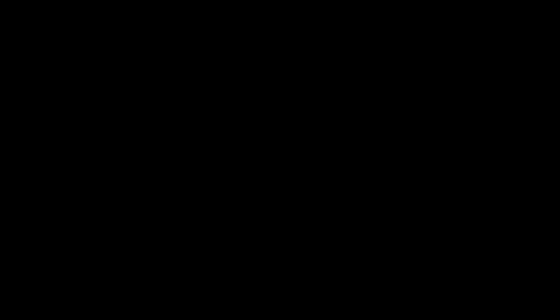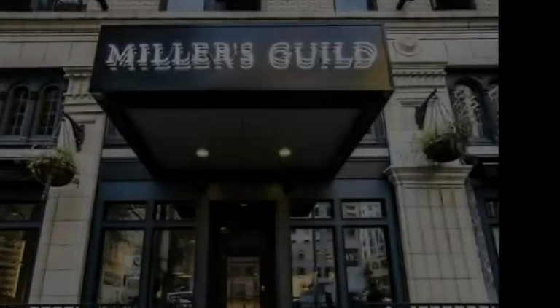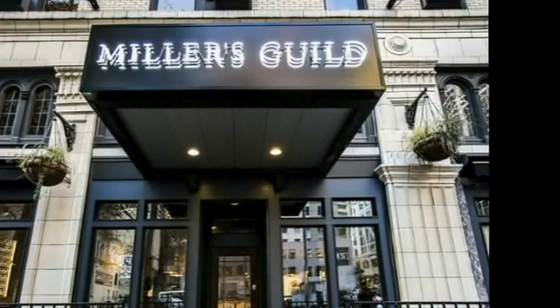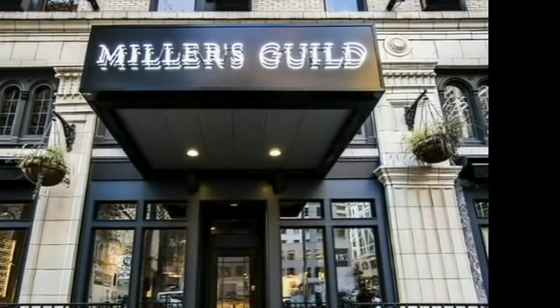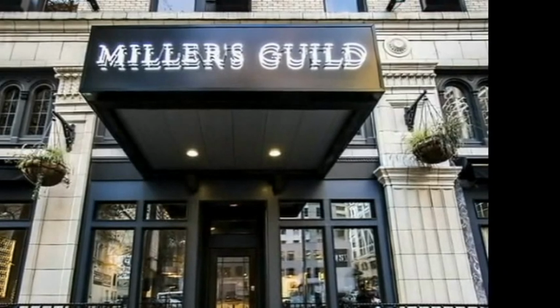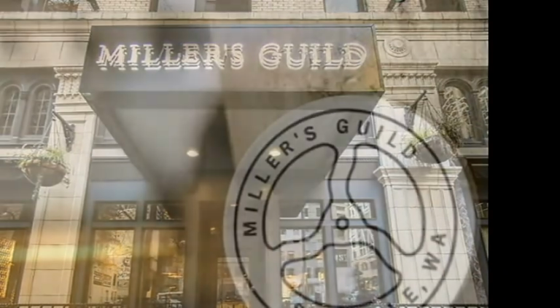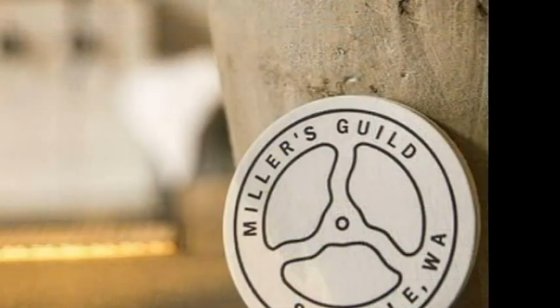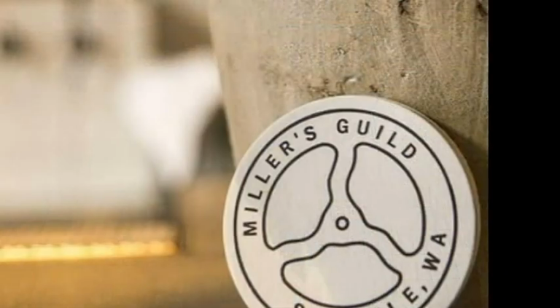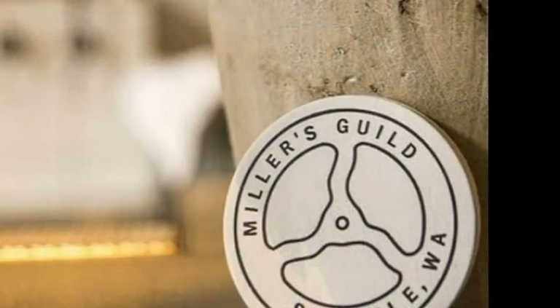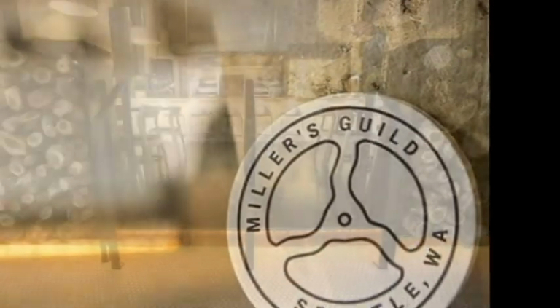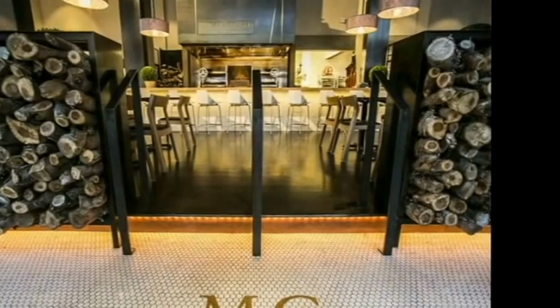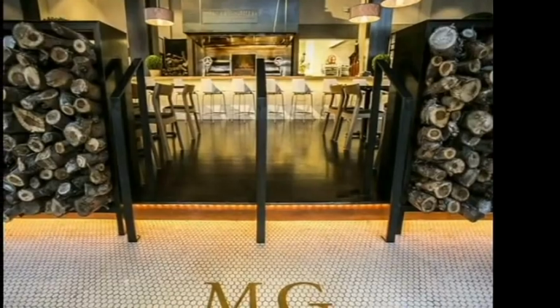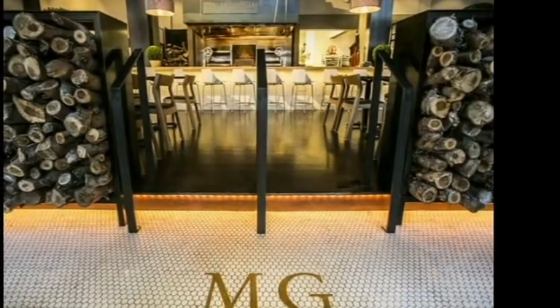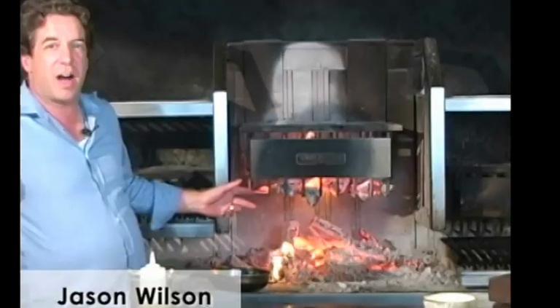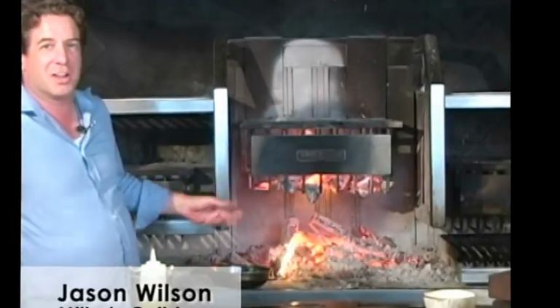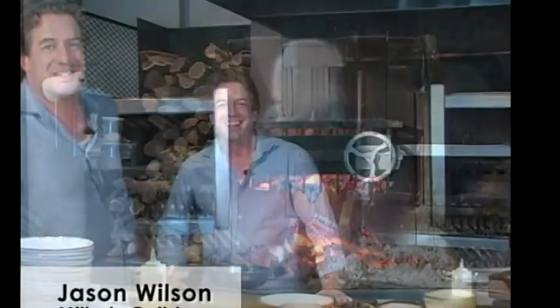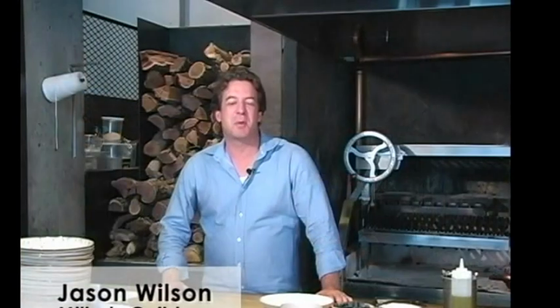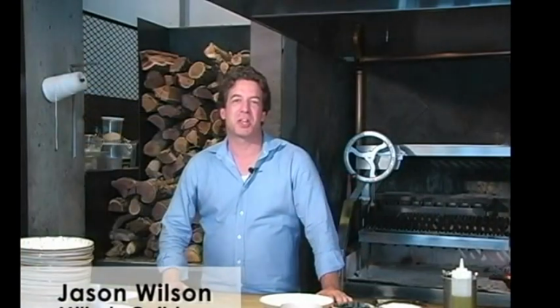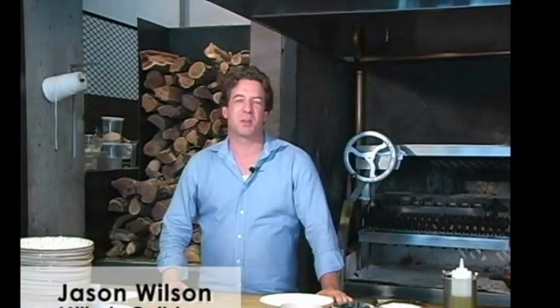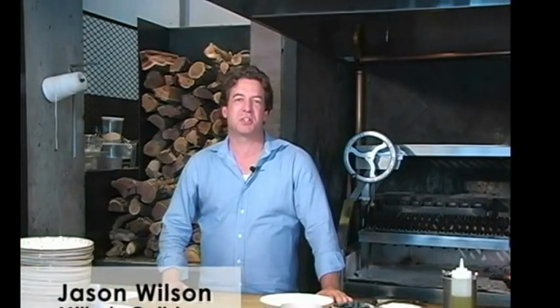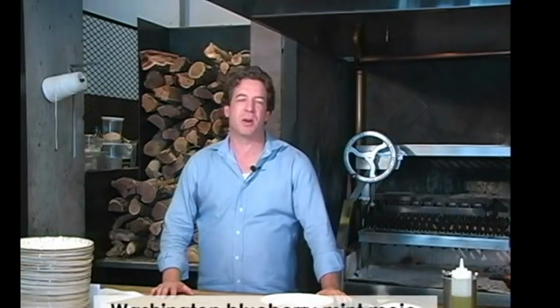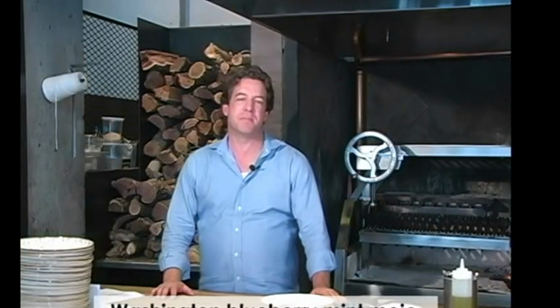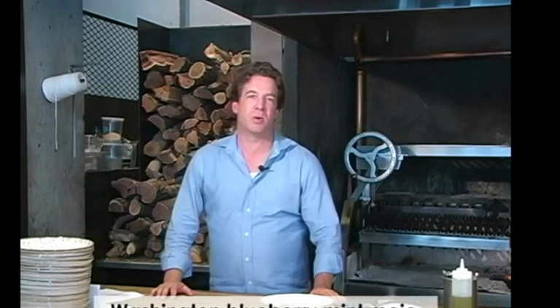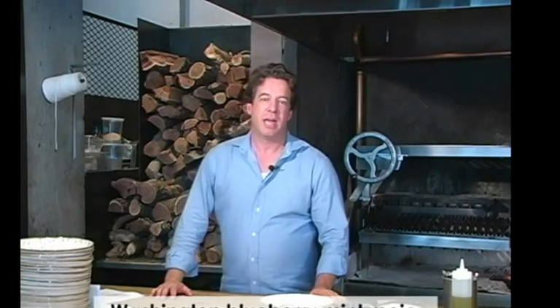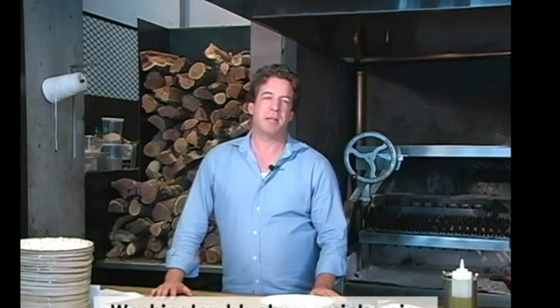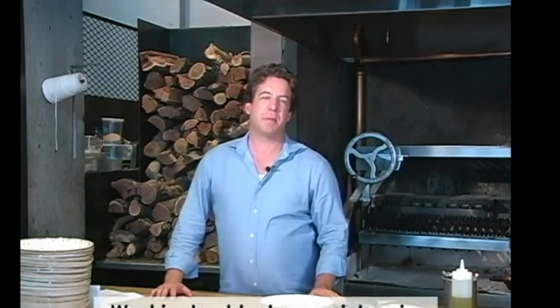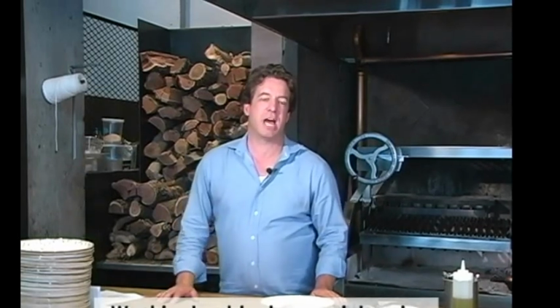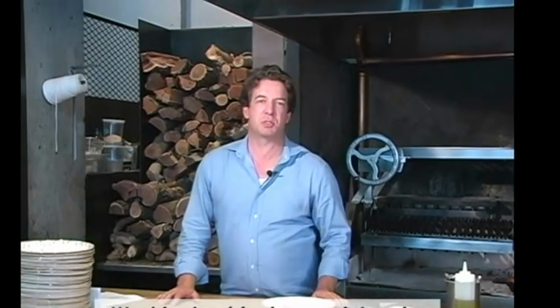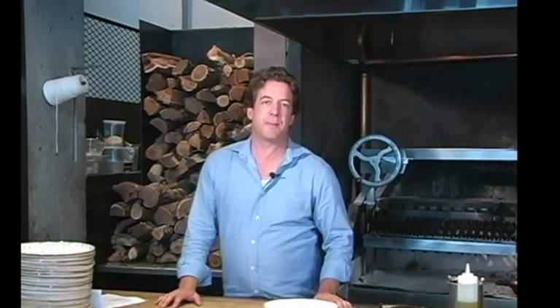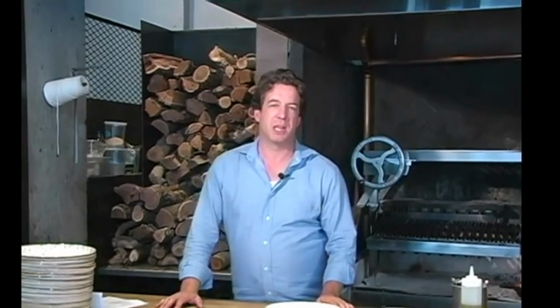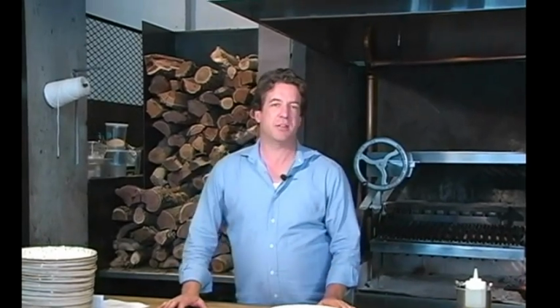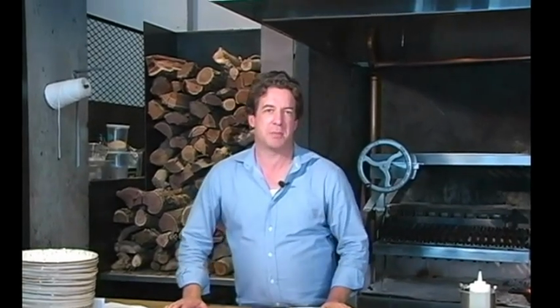Hi, I'm Chef Jason Wilson, and here we are in downtown Seattle at the historic Hotel Max in front of Miller's Guild's custom wood-fired grill. Today we want to show you how to make the Washington Blueberry Mint Mojo, a topping that complements the Nyman Ranch beef with an exciting flavor dimension.